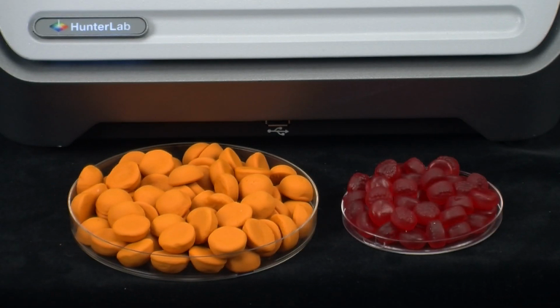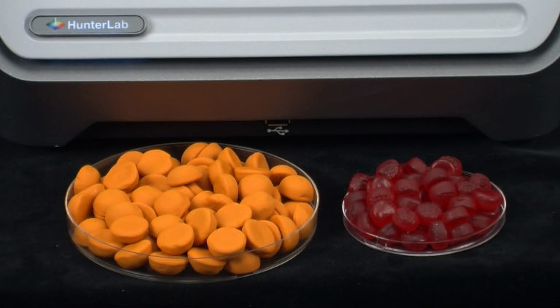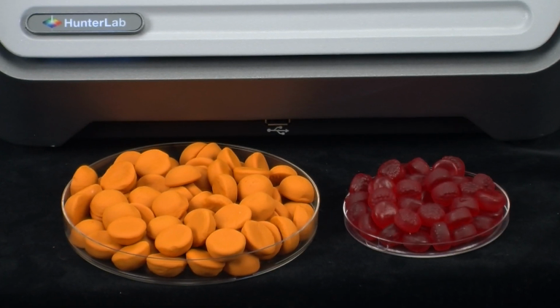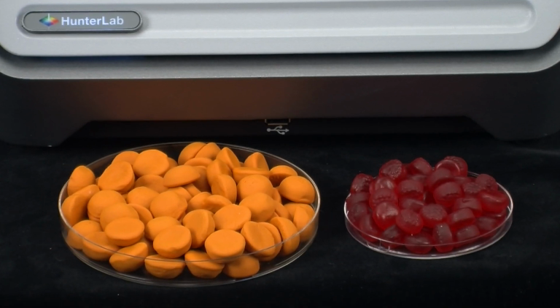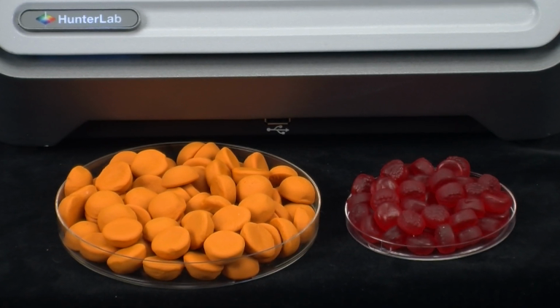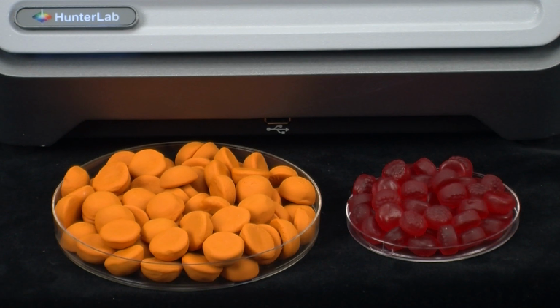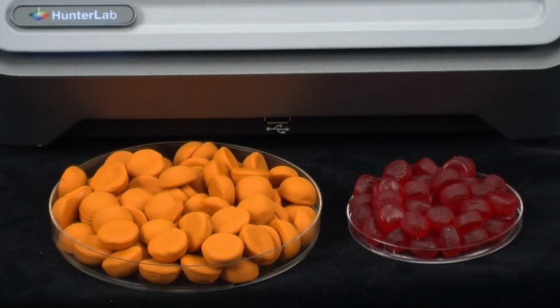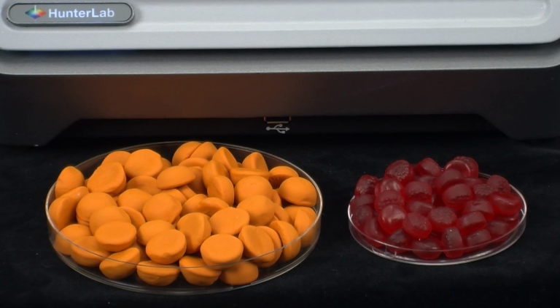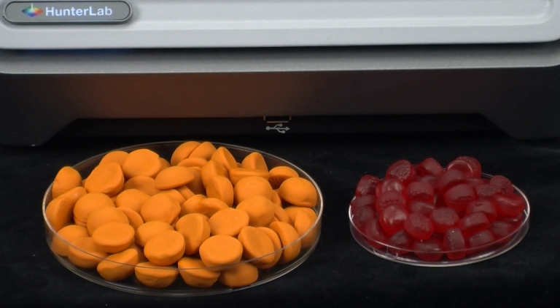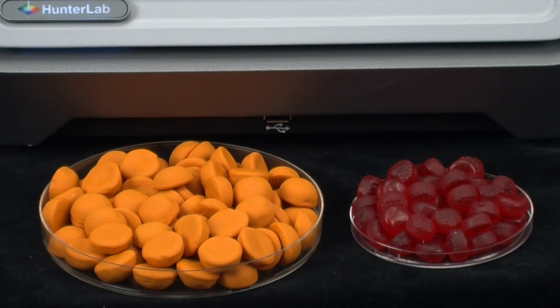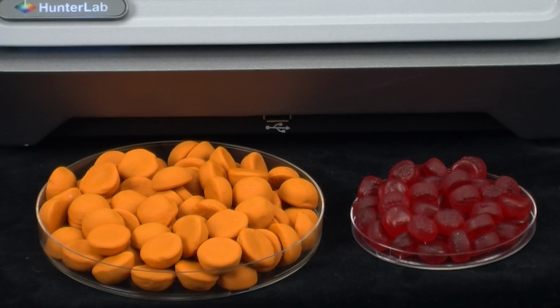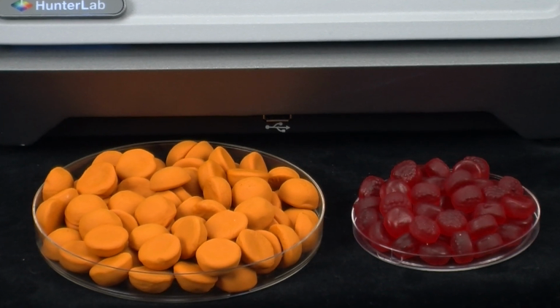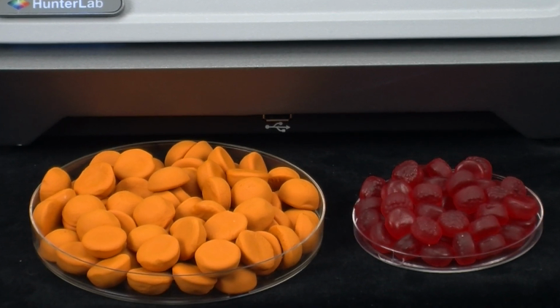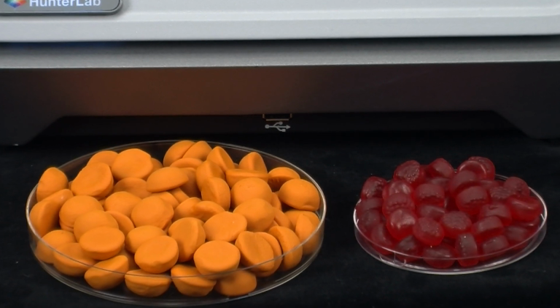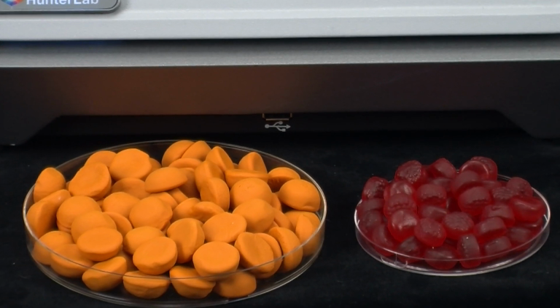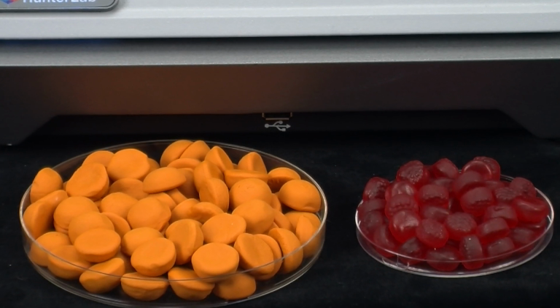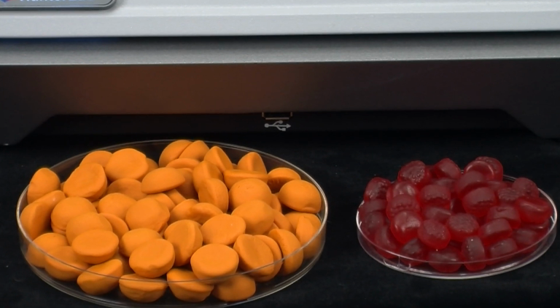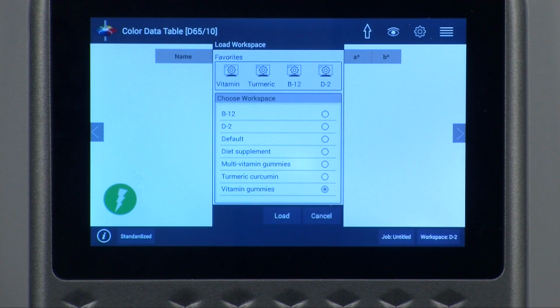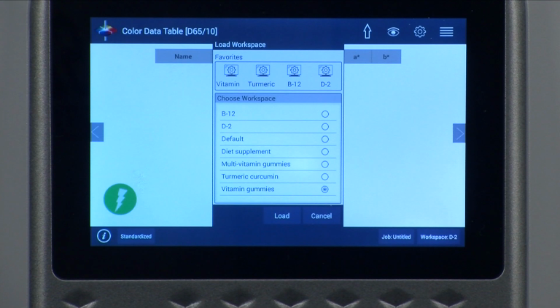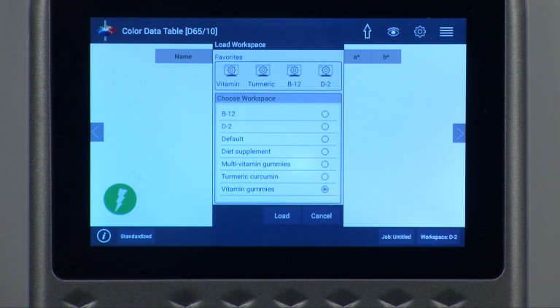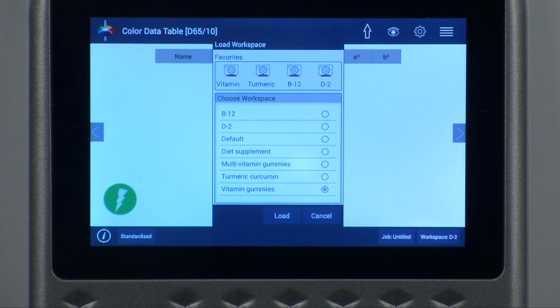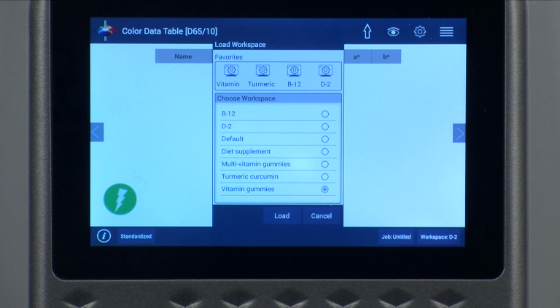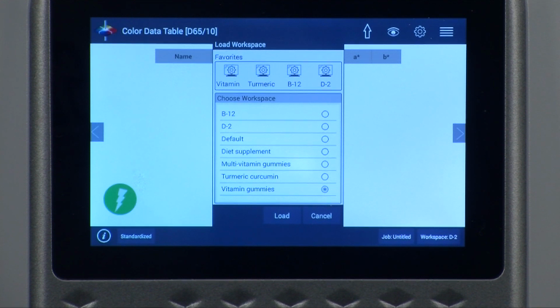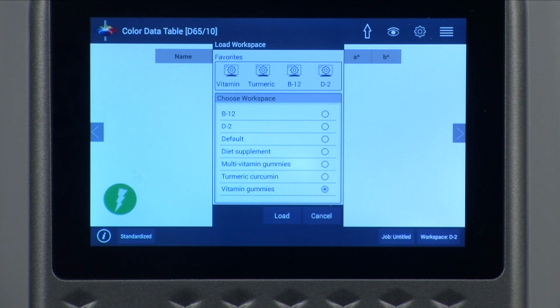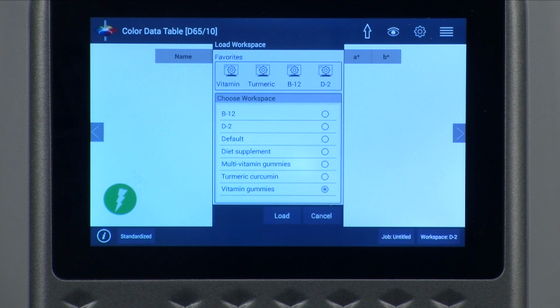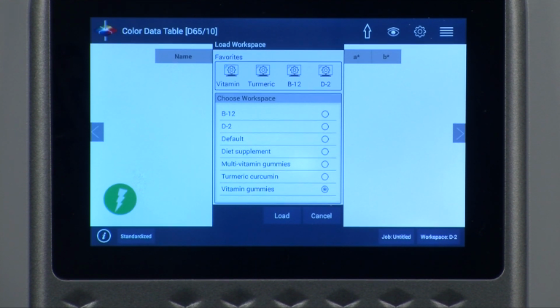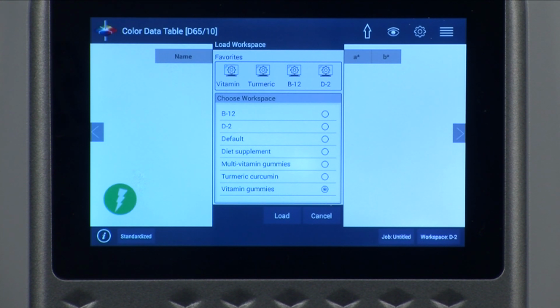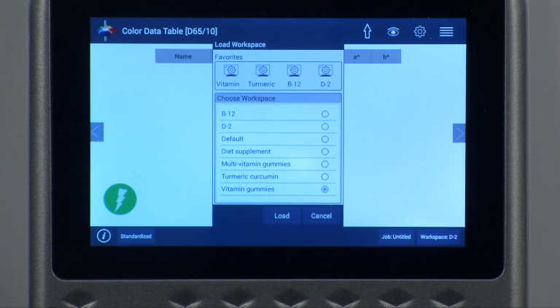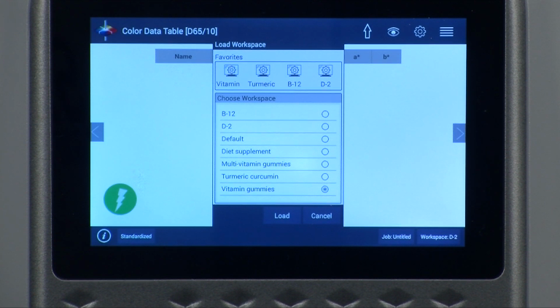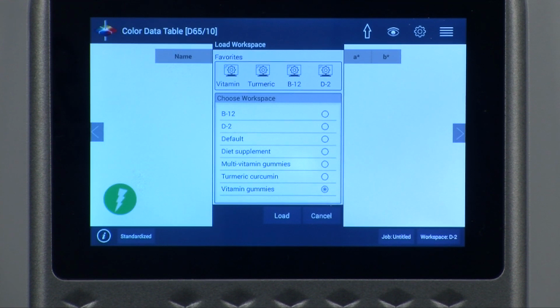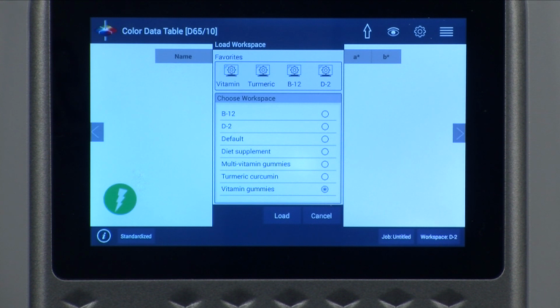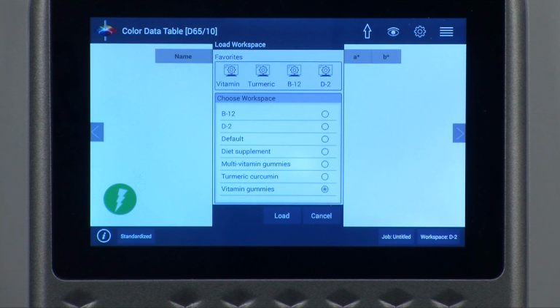Let's see just how easy this is by measuring these two different nutraceutical products made in the same location. Companies who test multiple product lines can store their preset configured workspaces in the Eros itself.